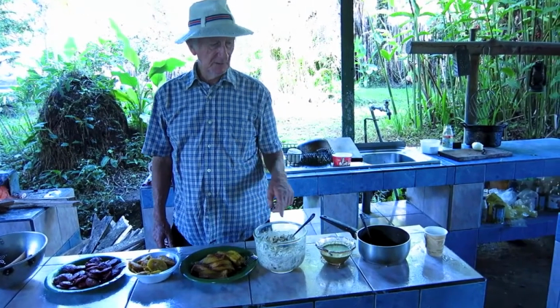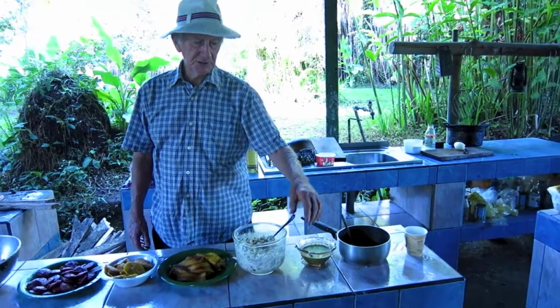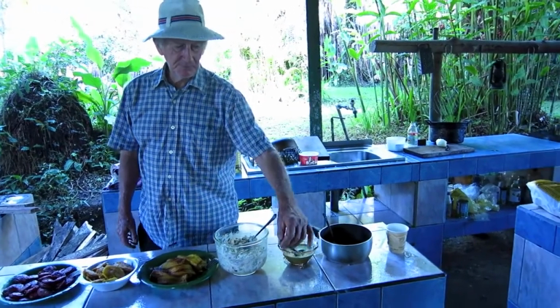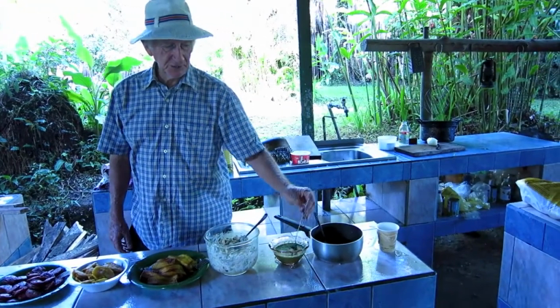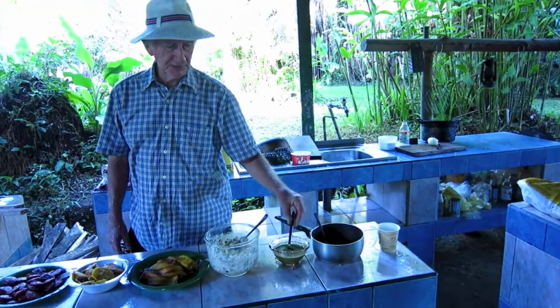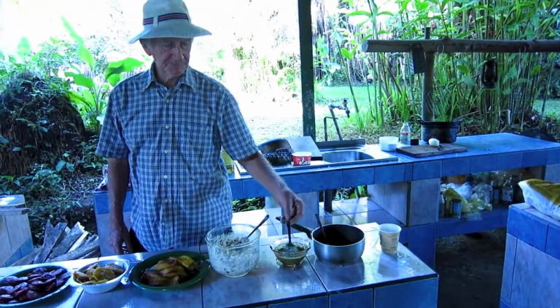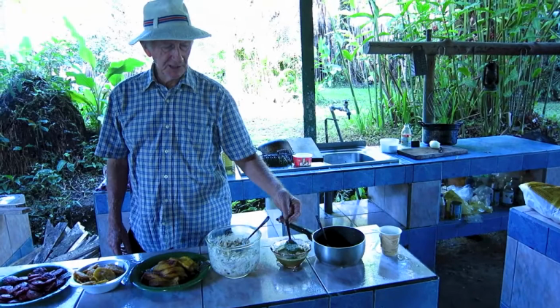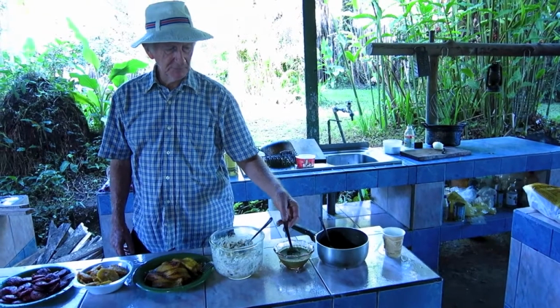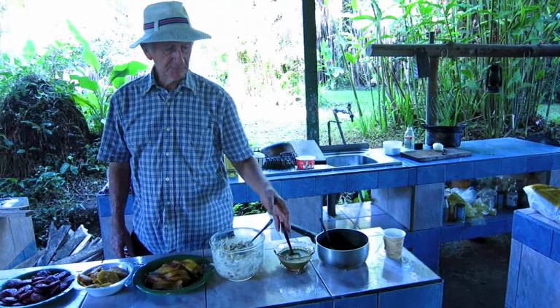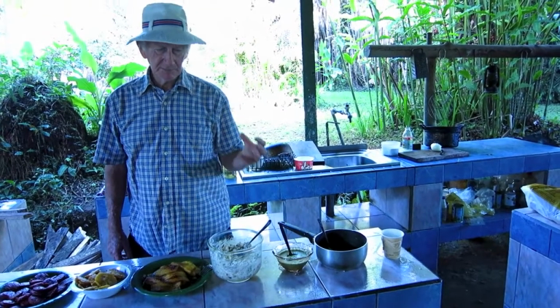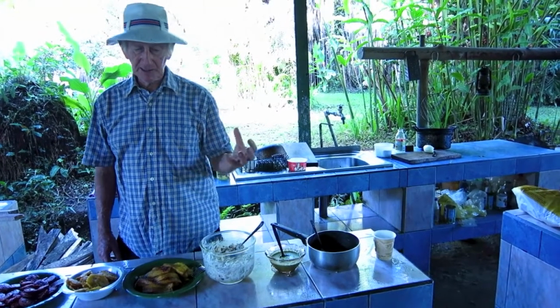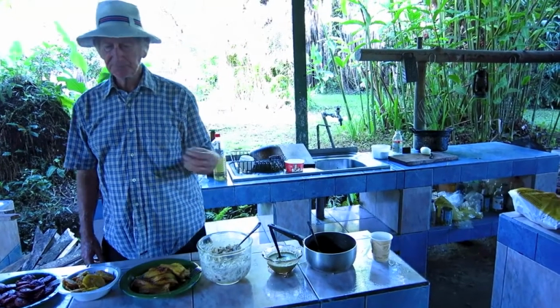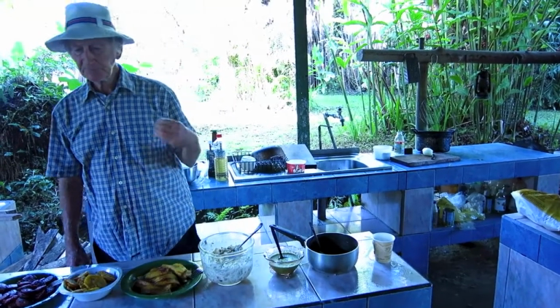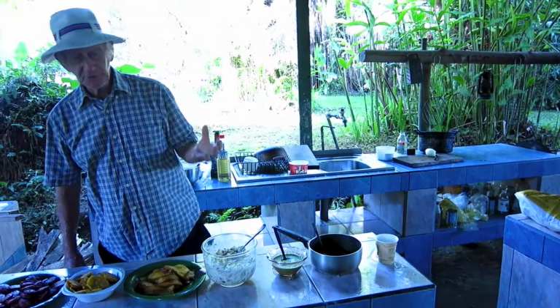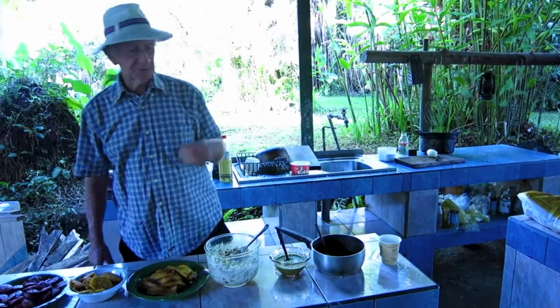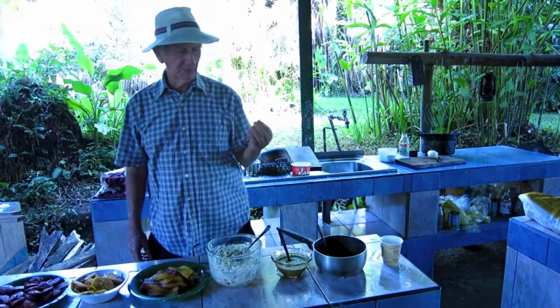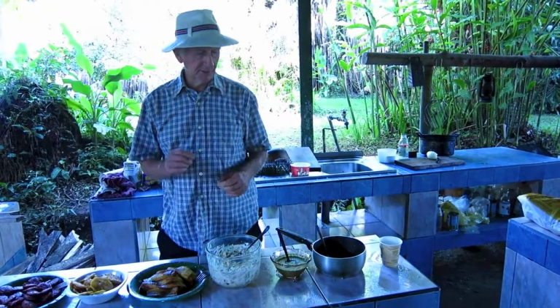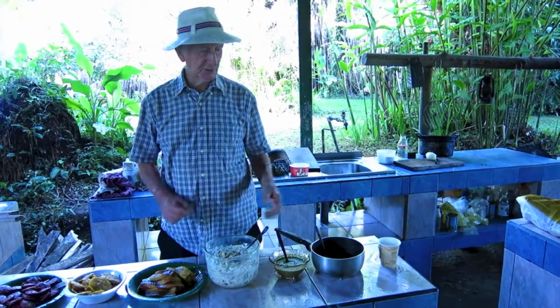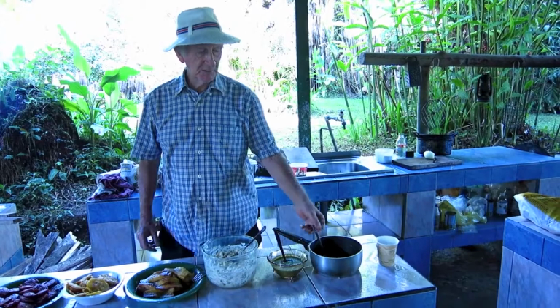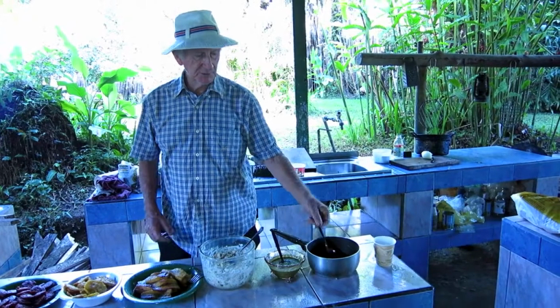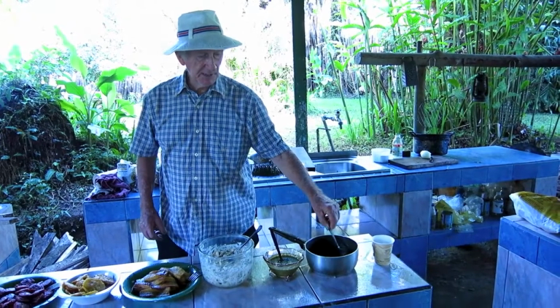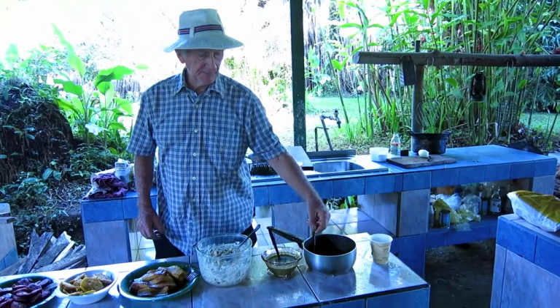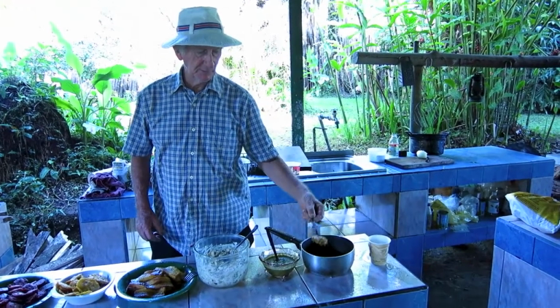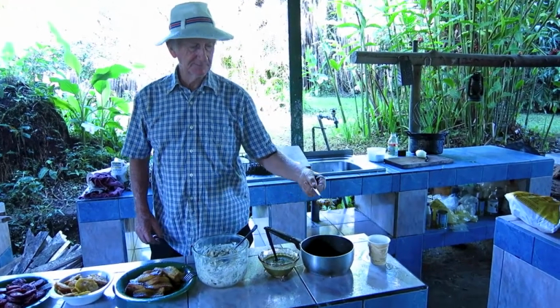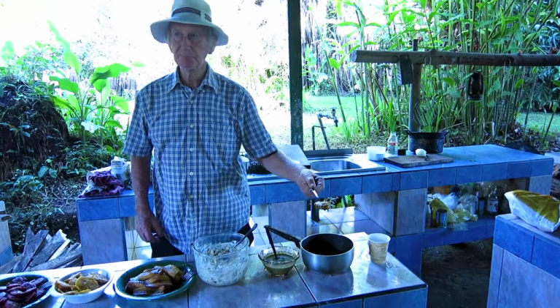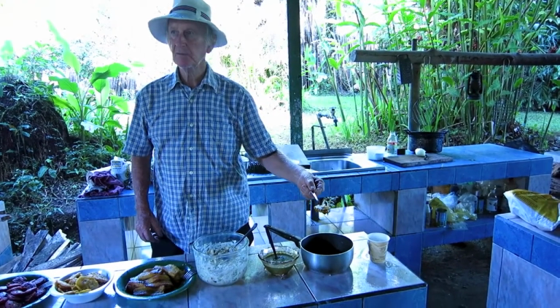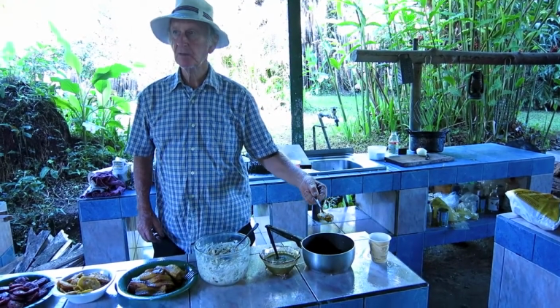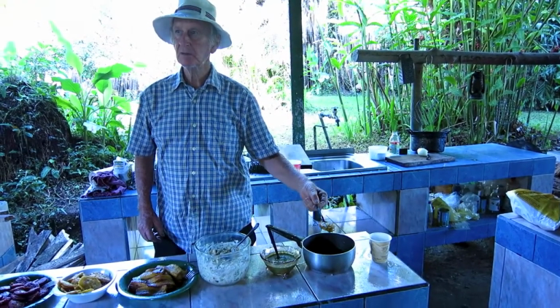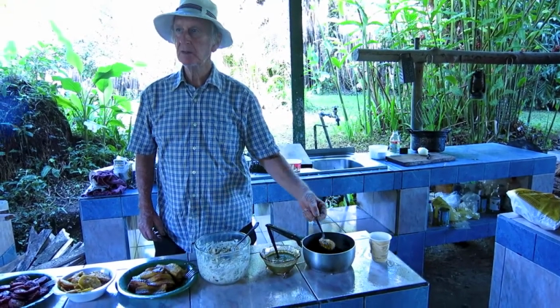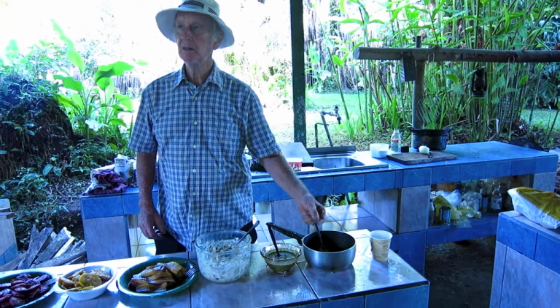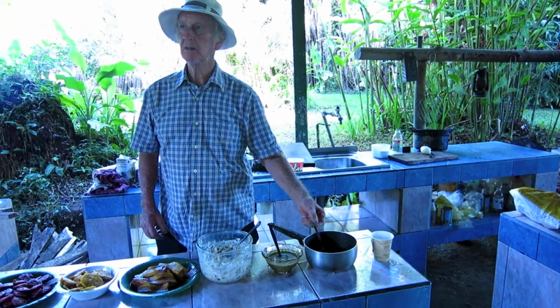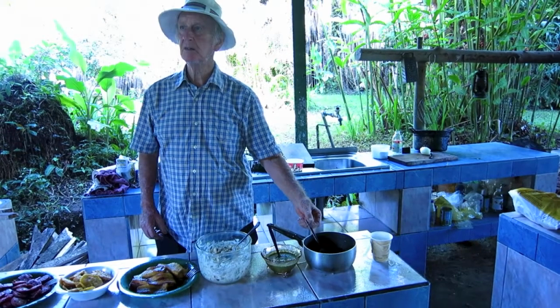This is pesto de cilantro, garlic, lemon juice, and olive oil, a little bit of salt. And this is your African palm oil, okay? Oh! What is it? African palm oil.